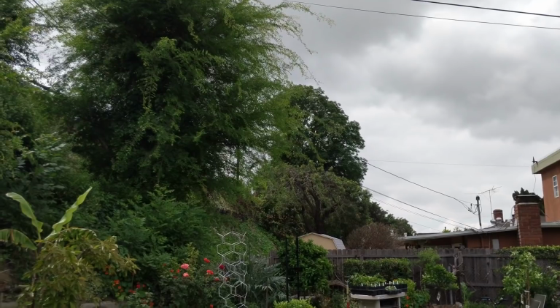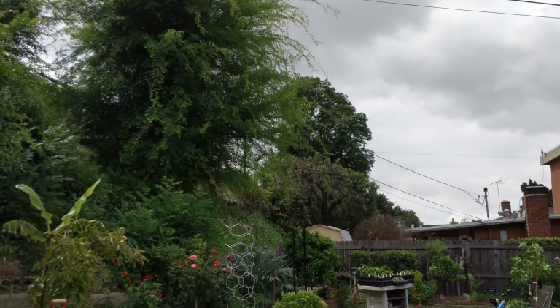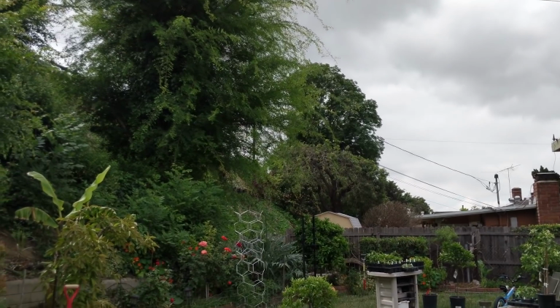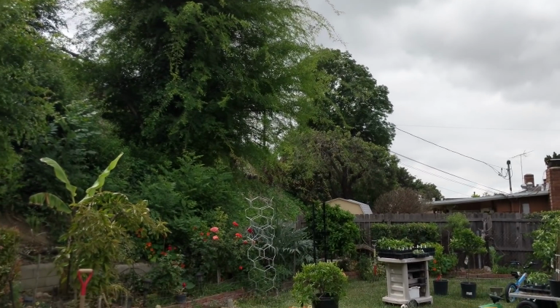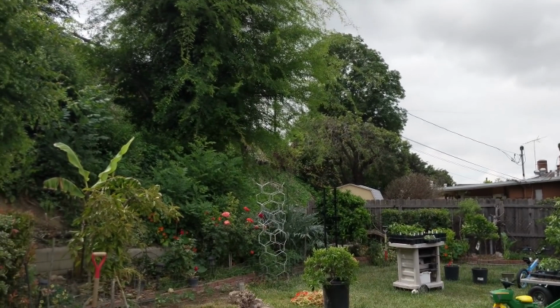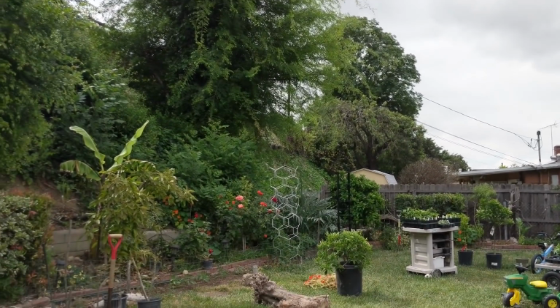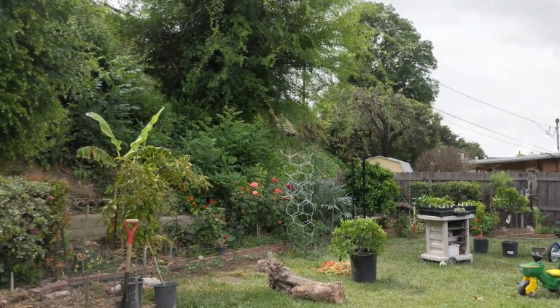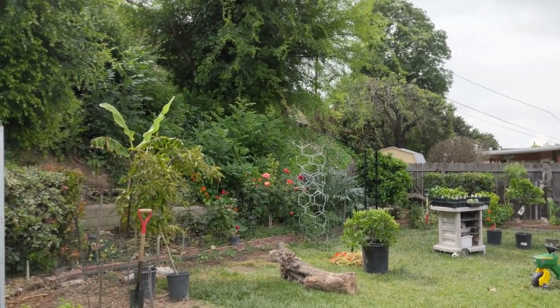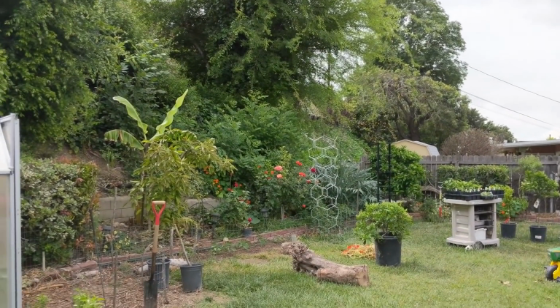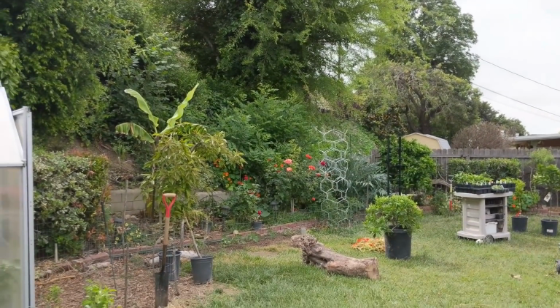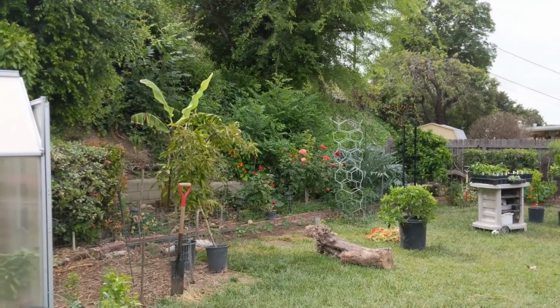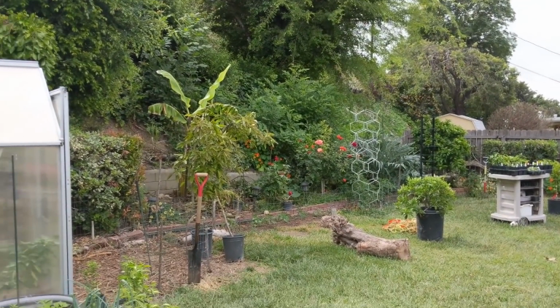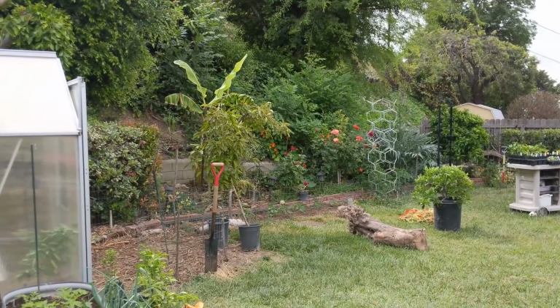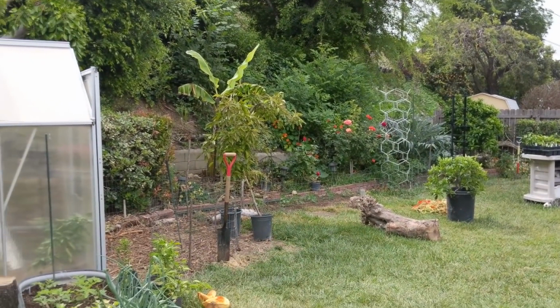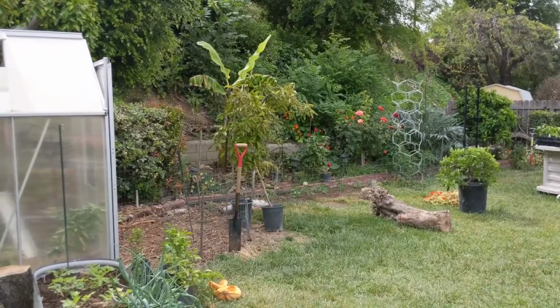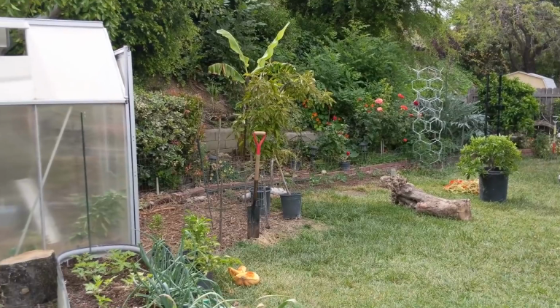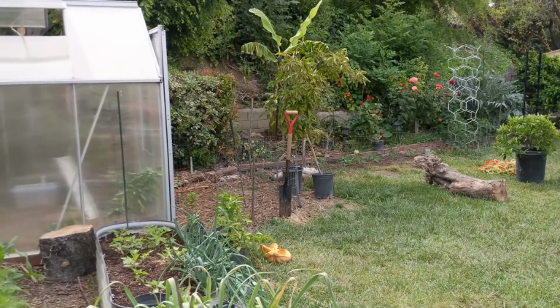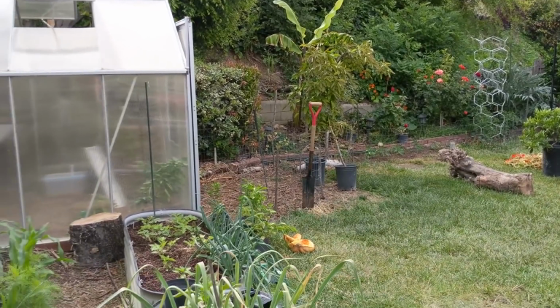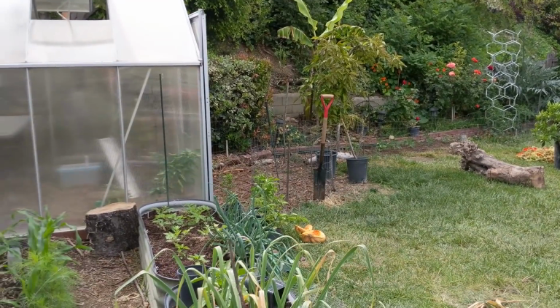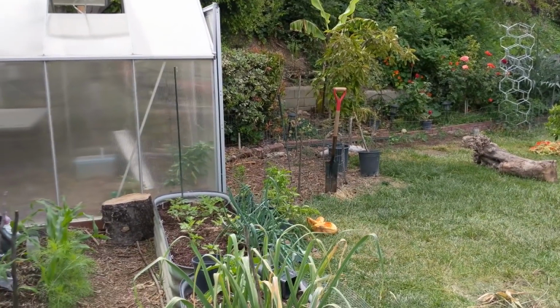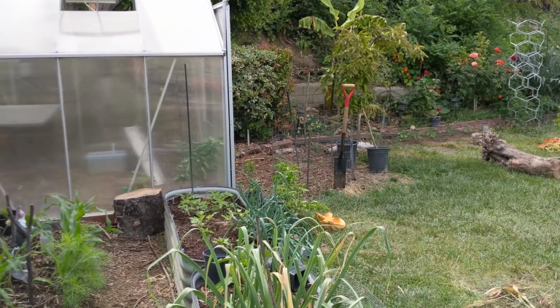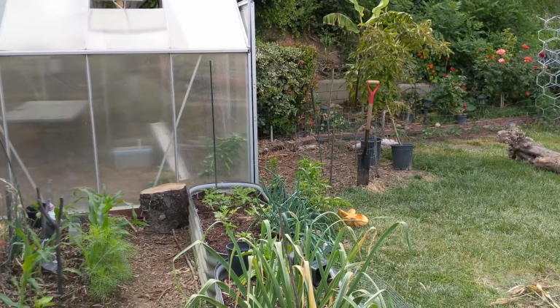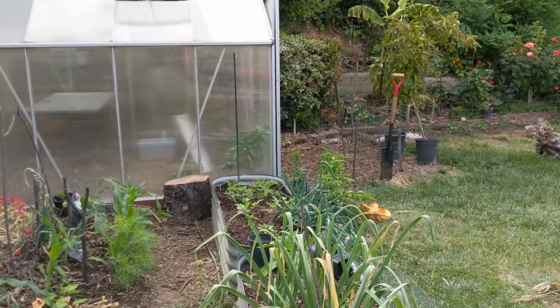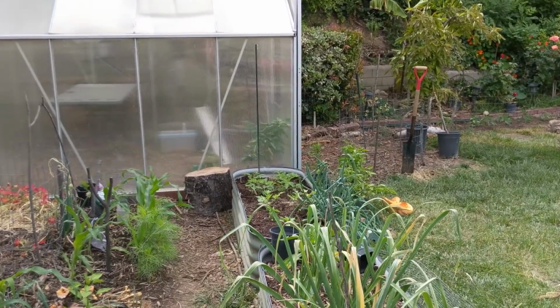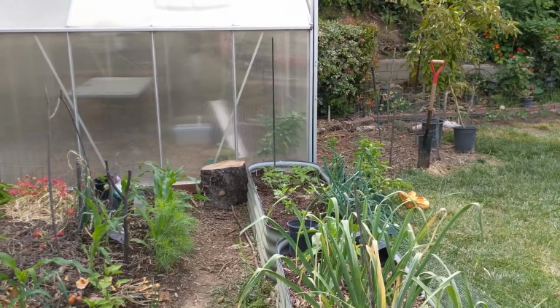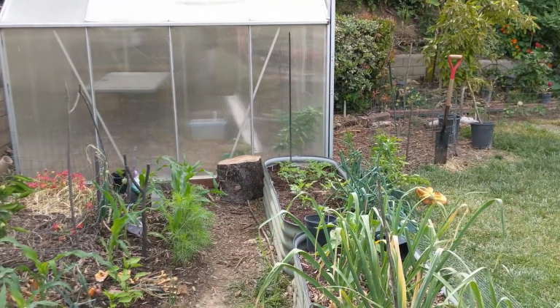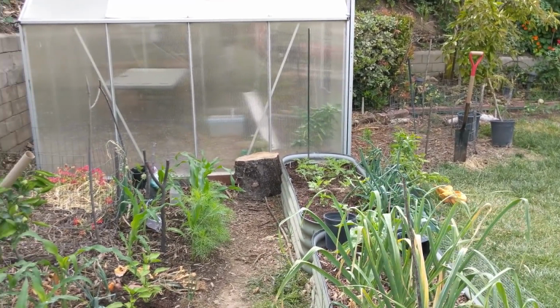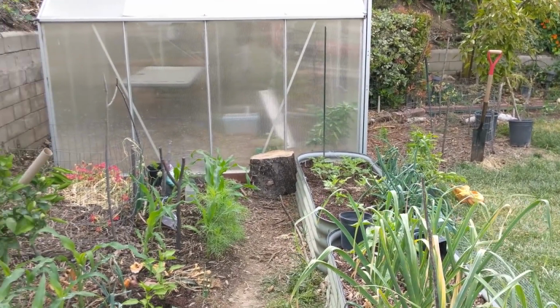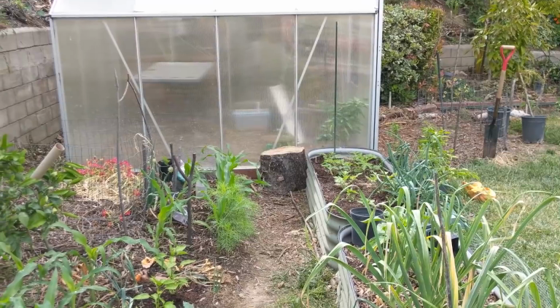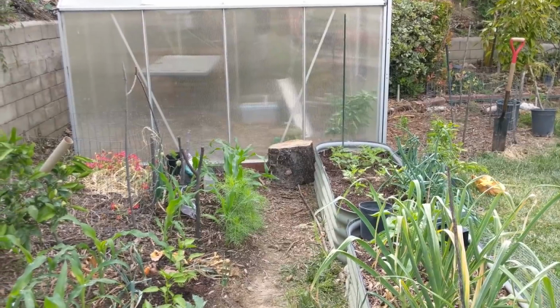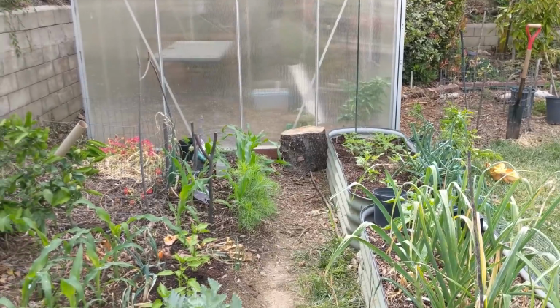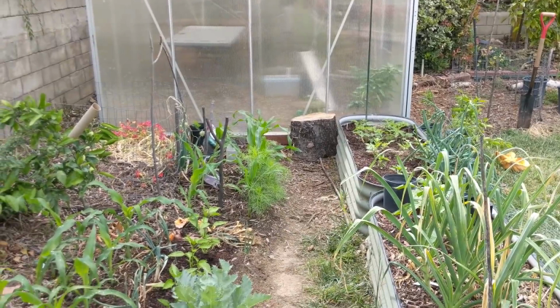Hello everyone, it's Monday April 29th and today we're going to do a garden update. I've been really busy working here in our backyard and there's lots to update. This video is just going to be about this area here because there's lots to share.